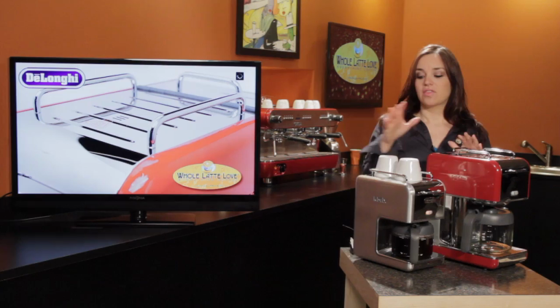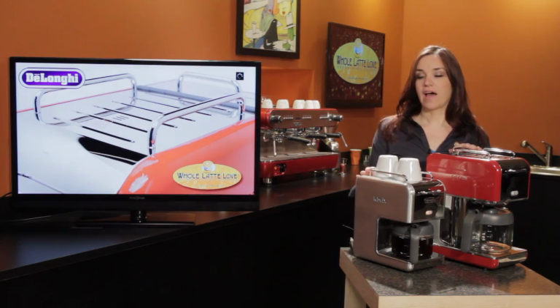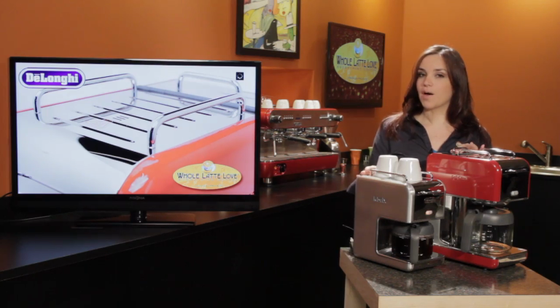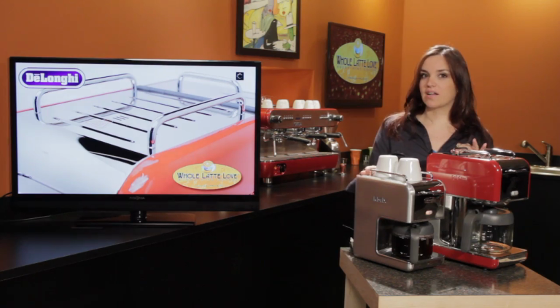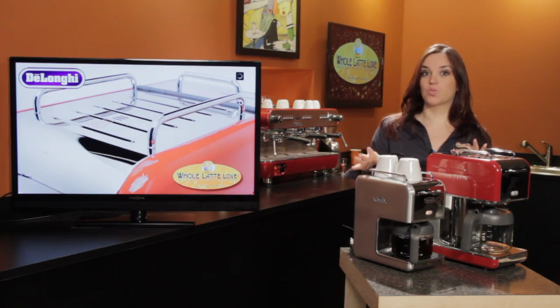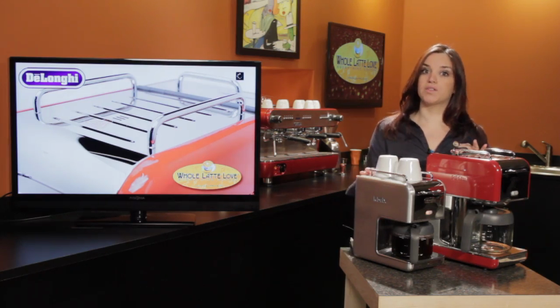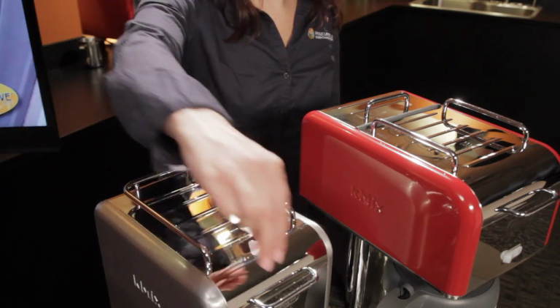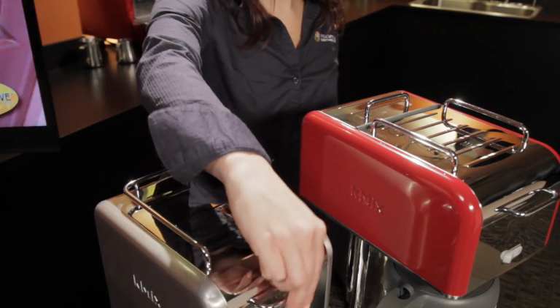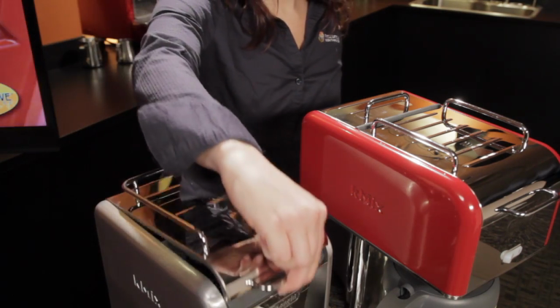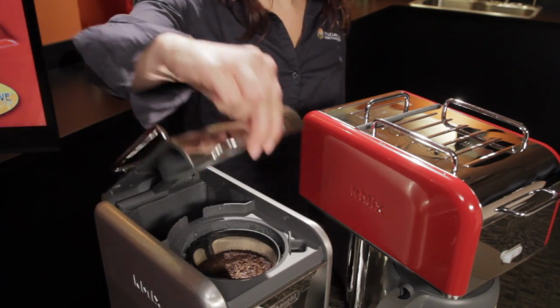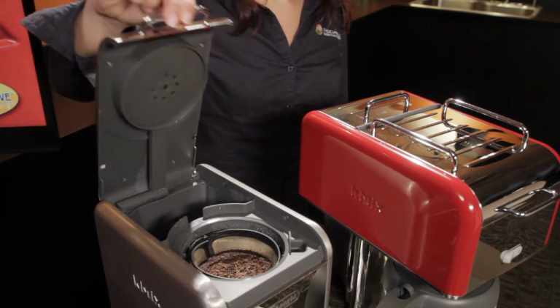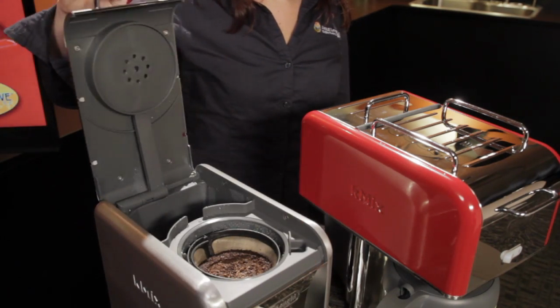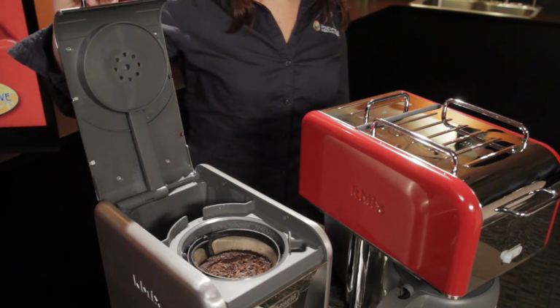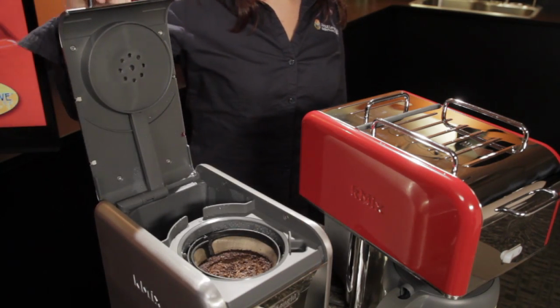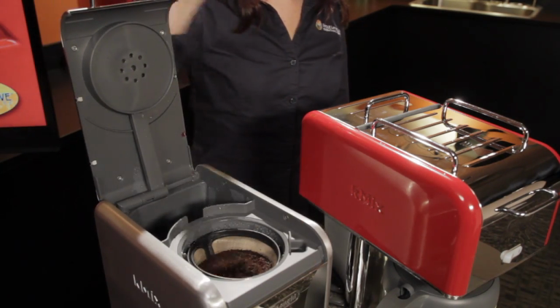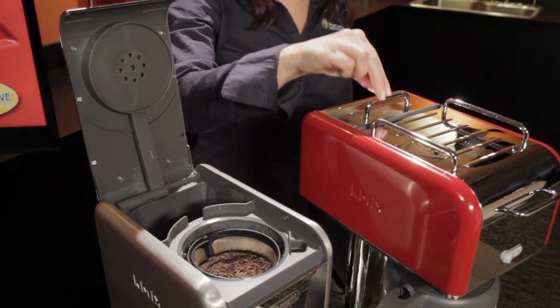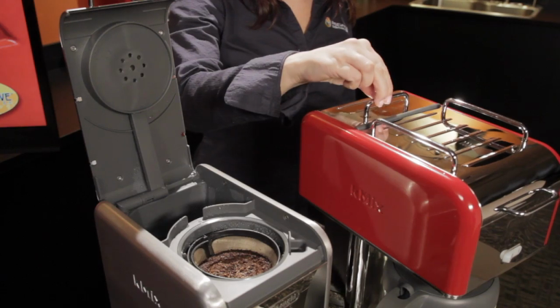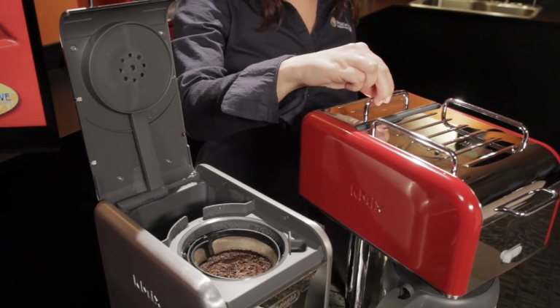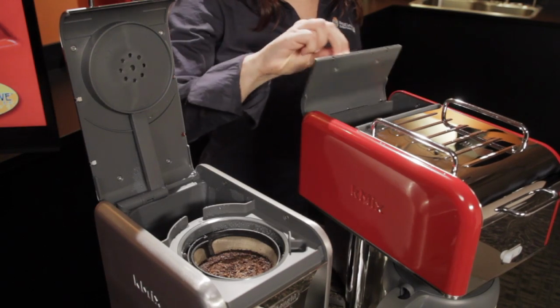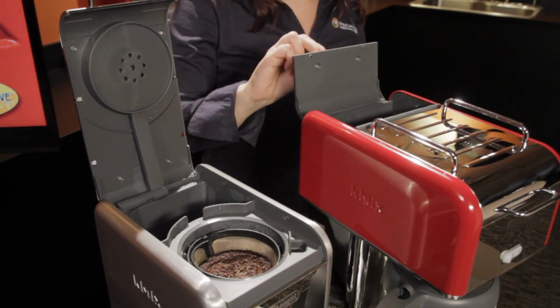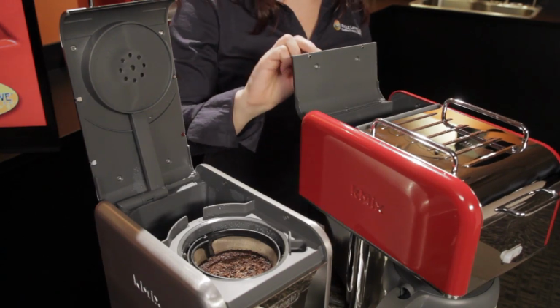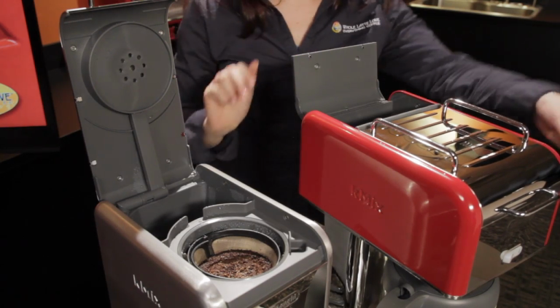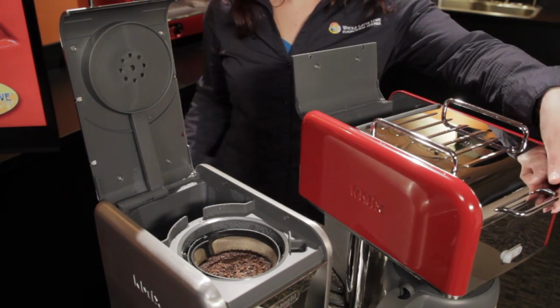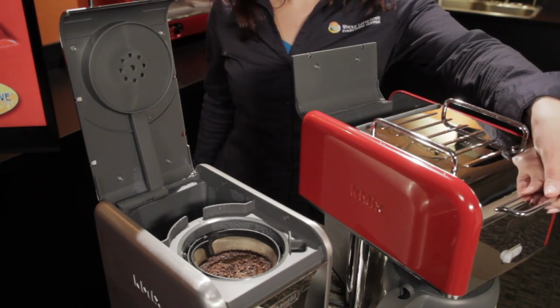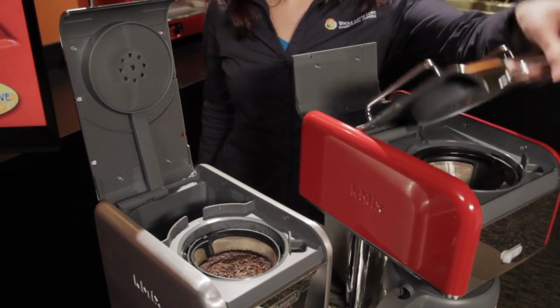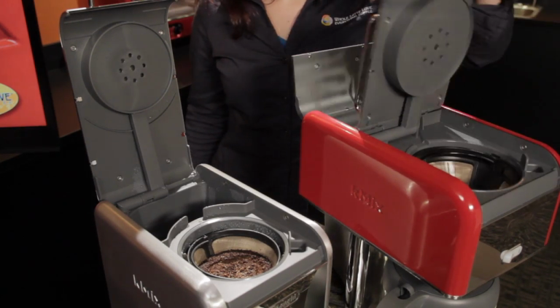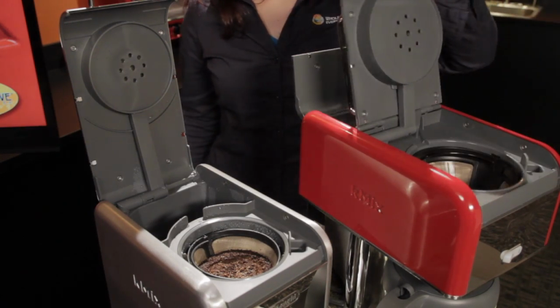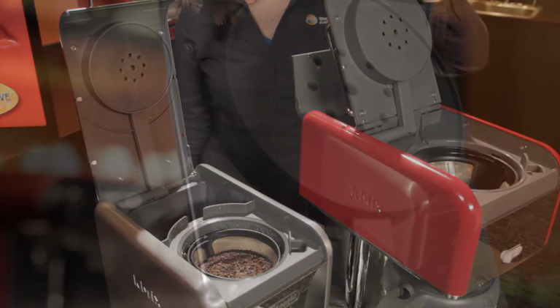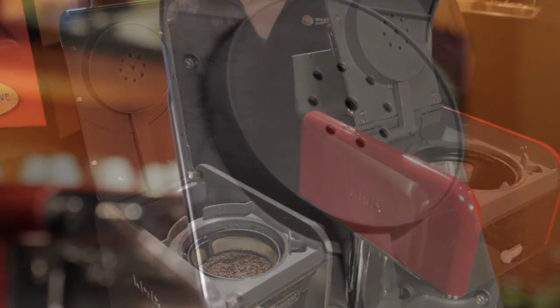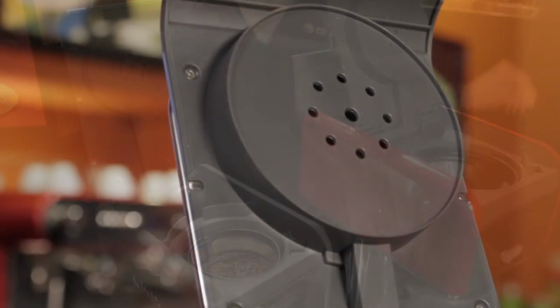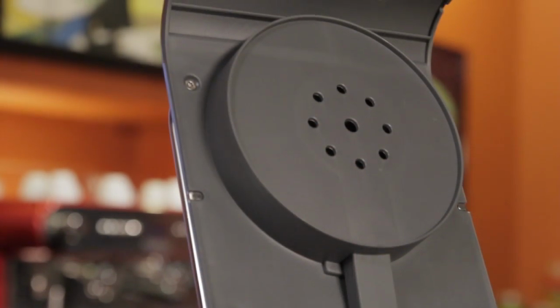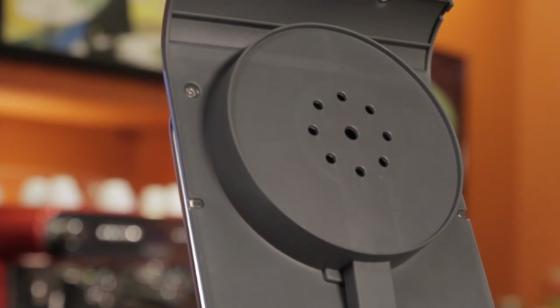The five cup model has one door while the ten cup model has dual doors, and they both feature a wide dispersion head which is going to evenly wet your coffee.